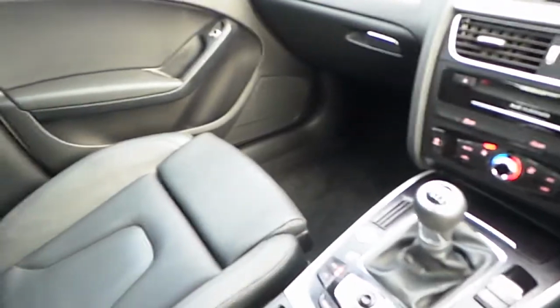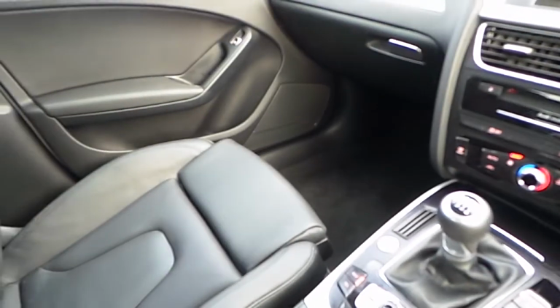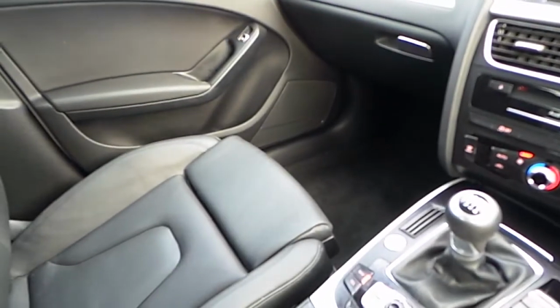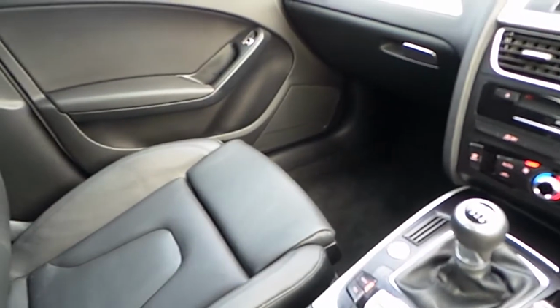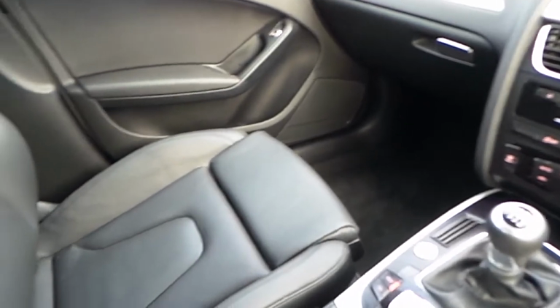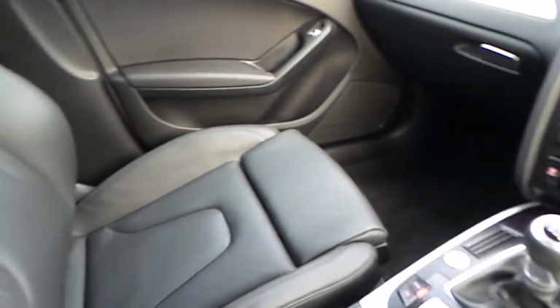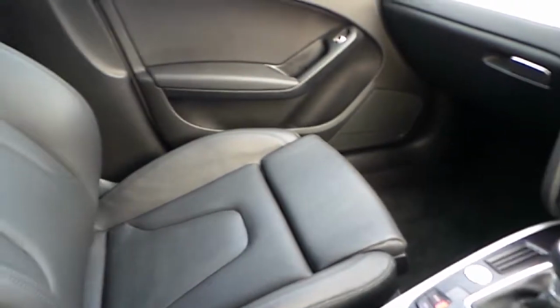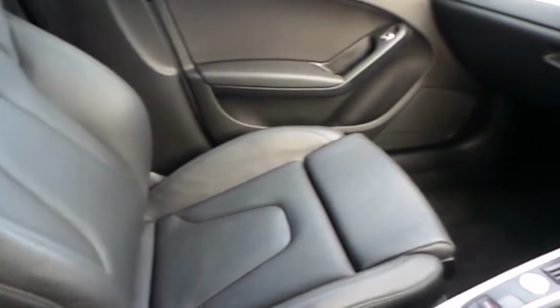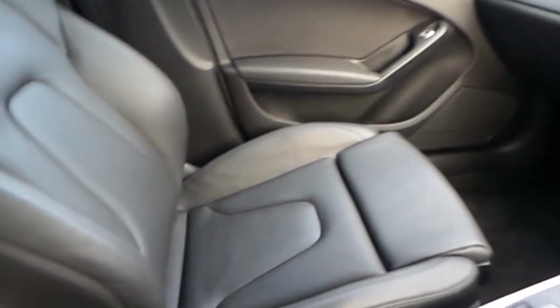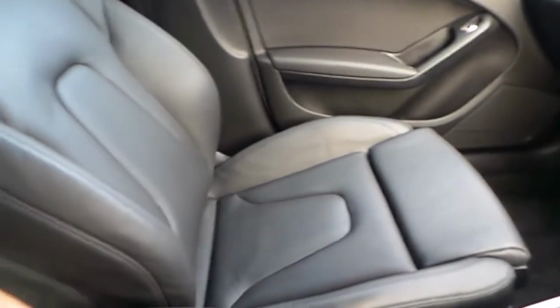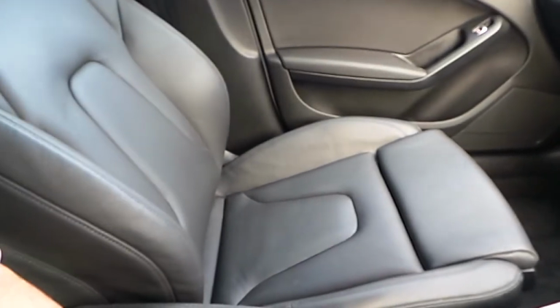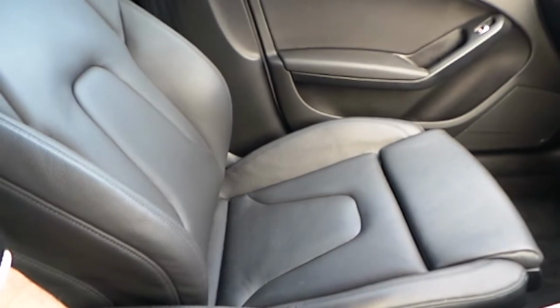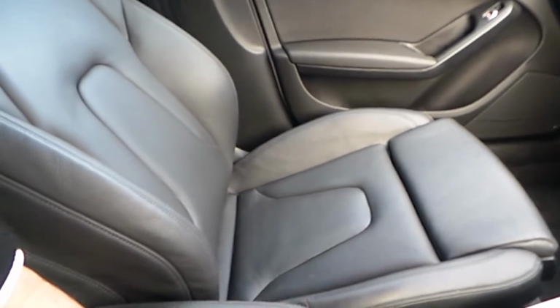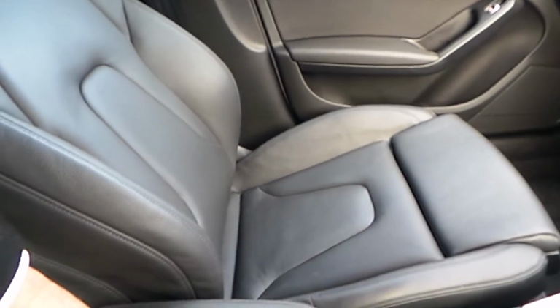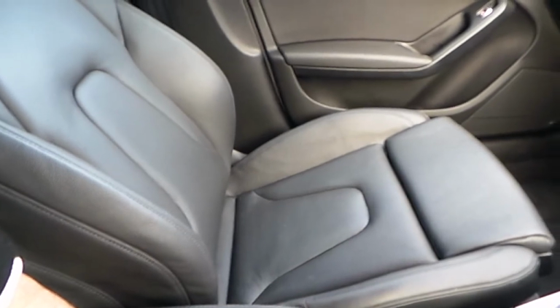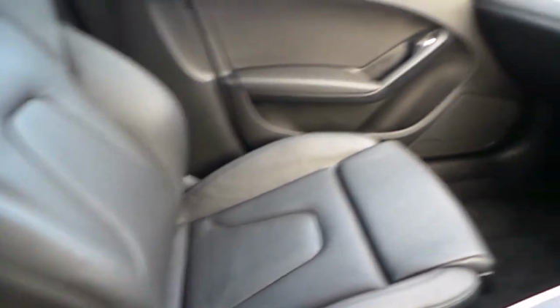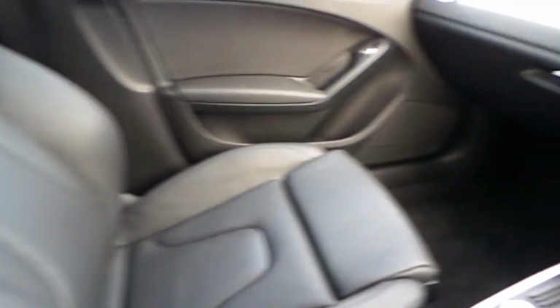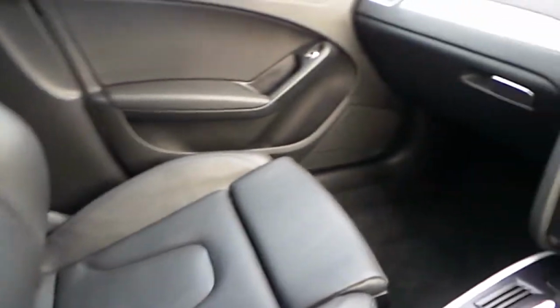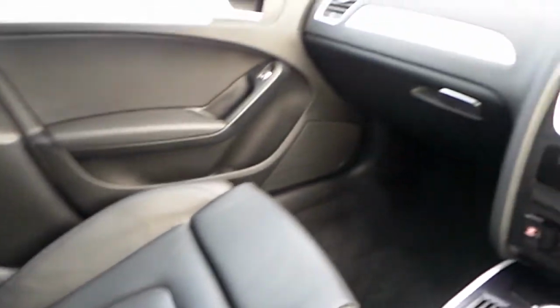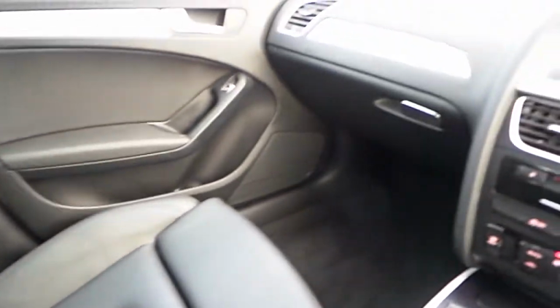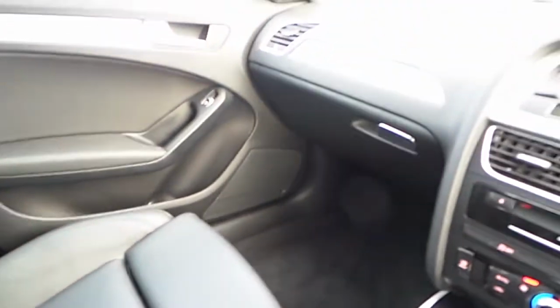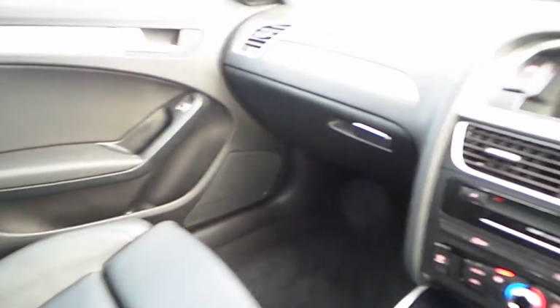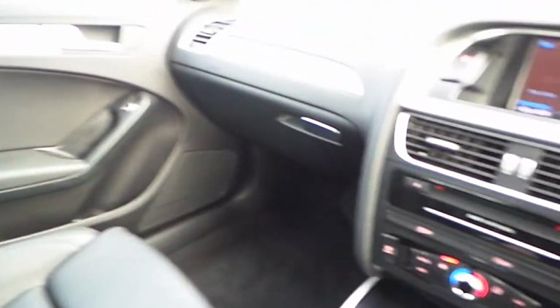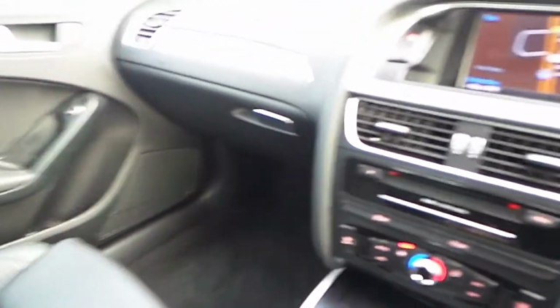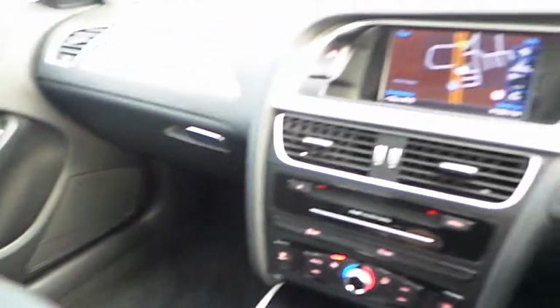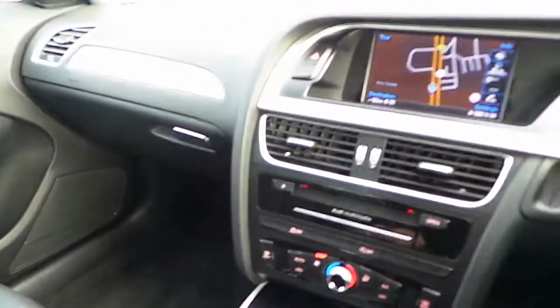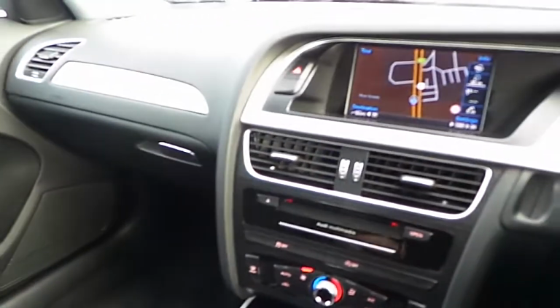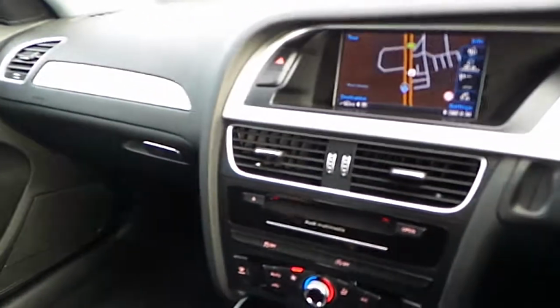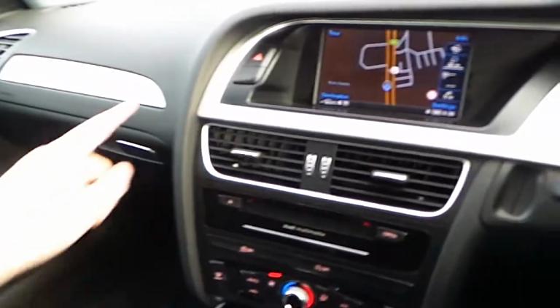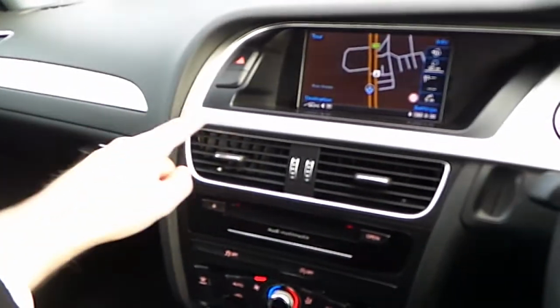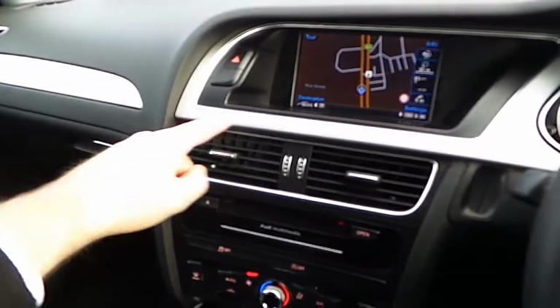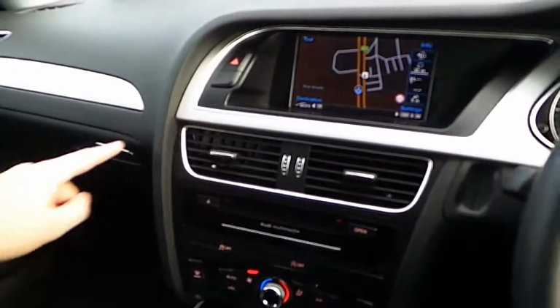Inside, our A4 is finished with black leather sport seats and a black dash with a silver trim.